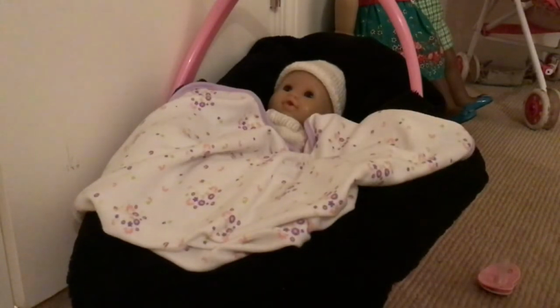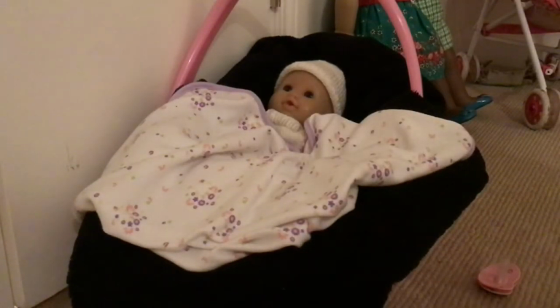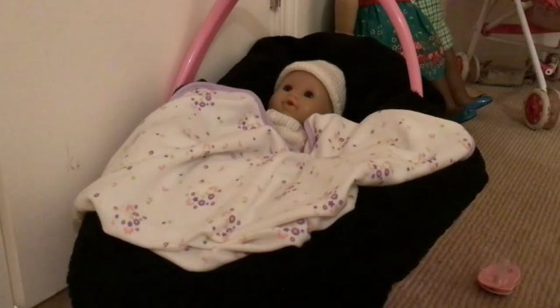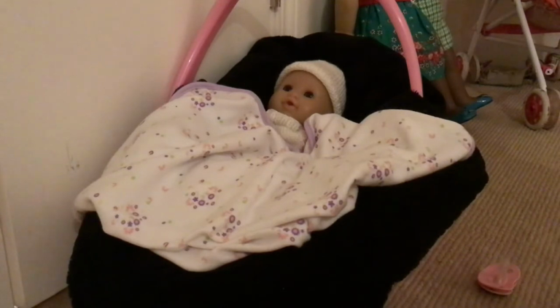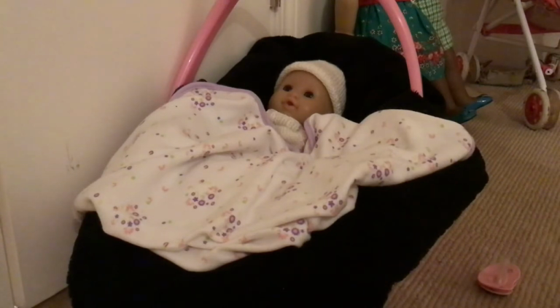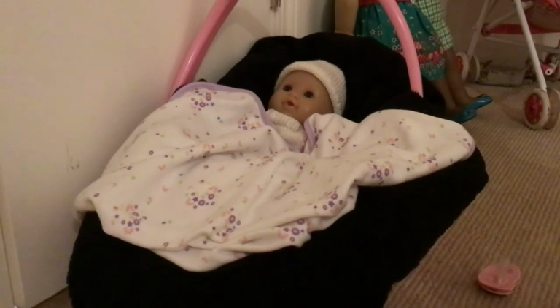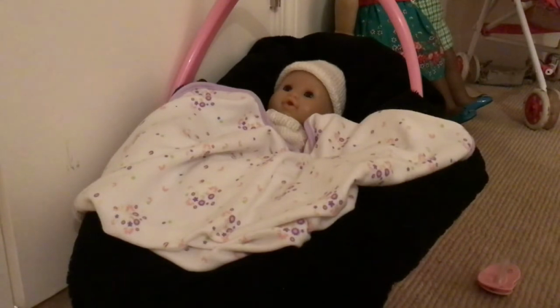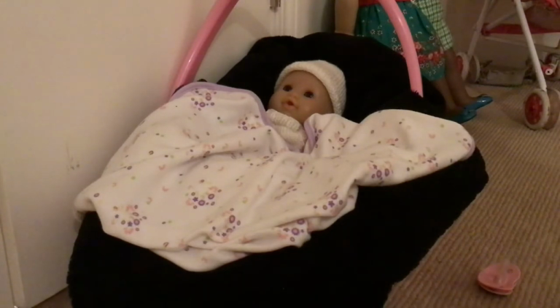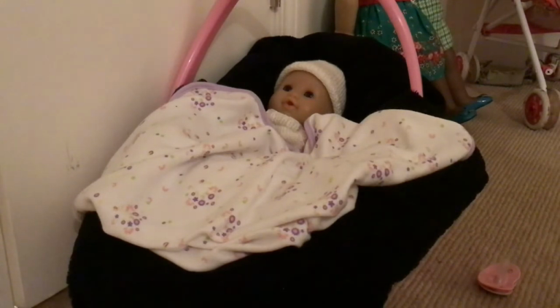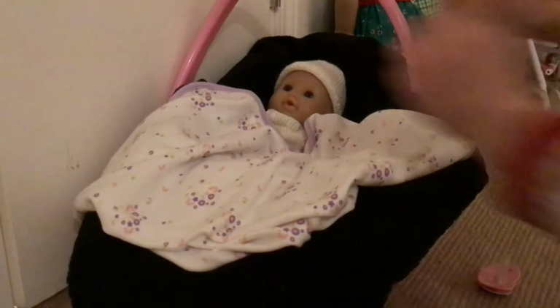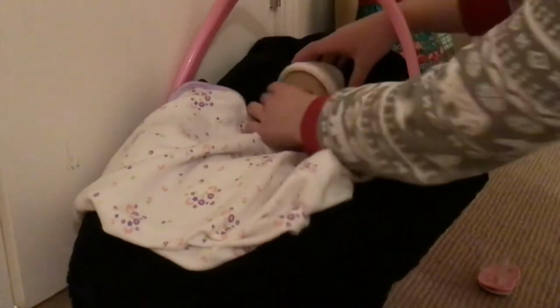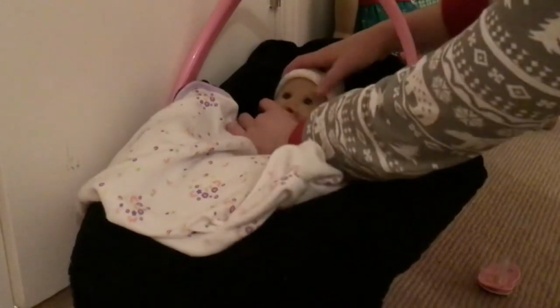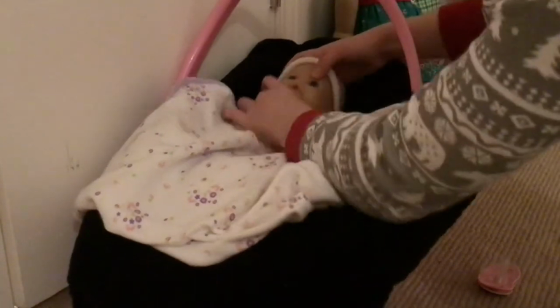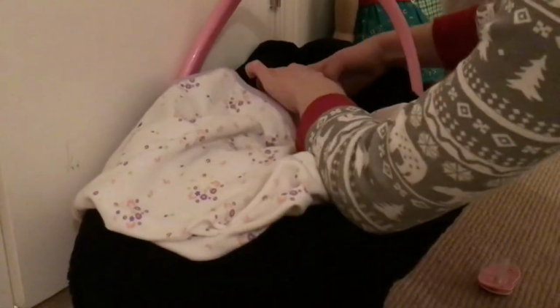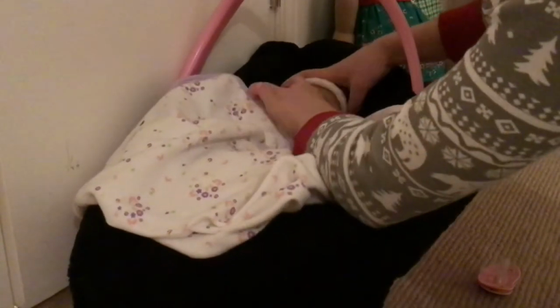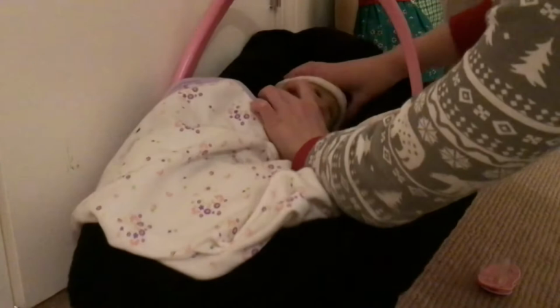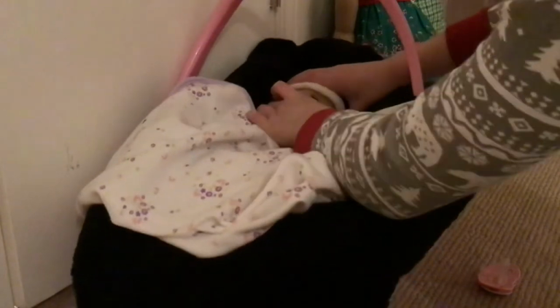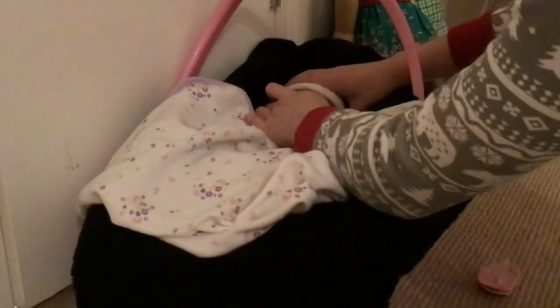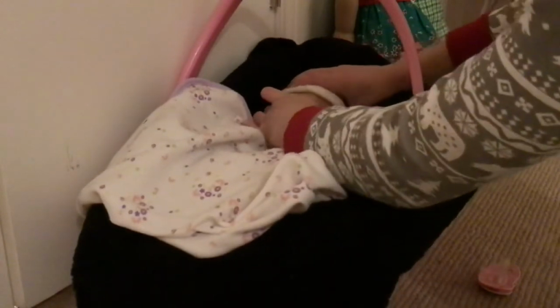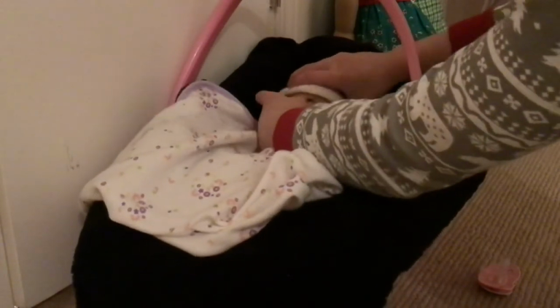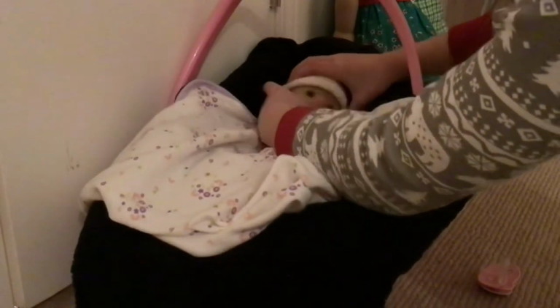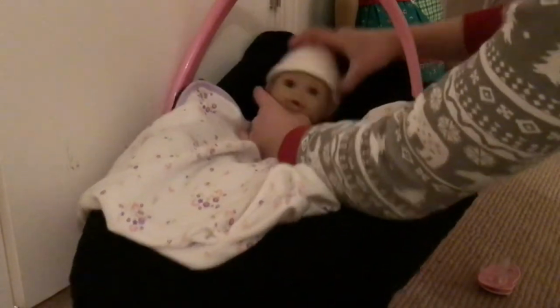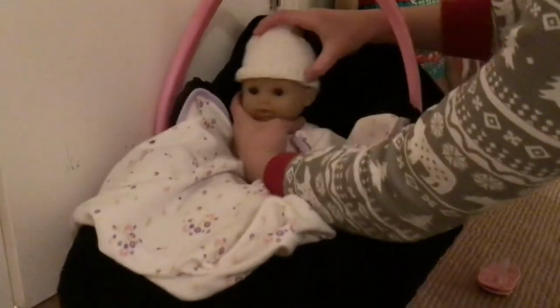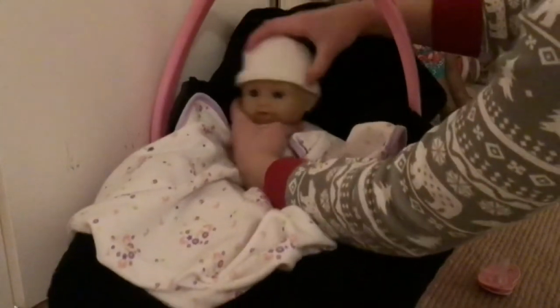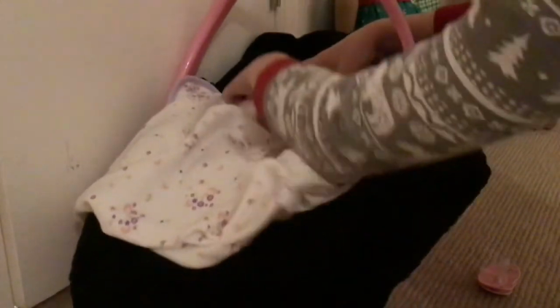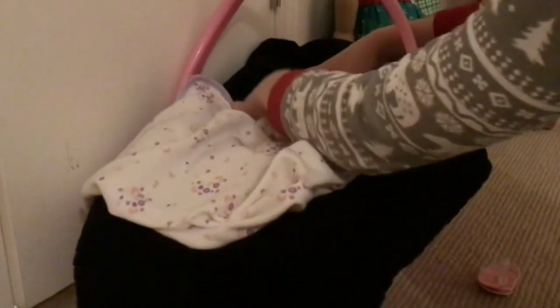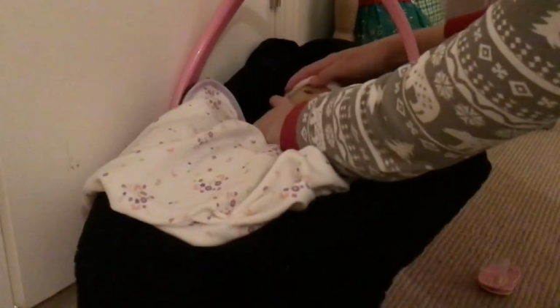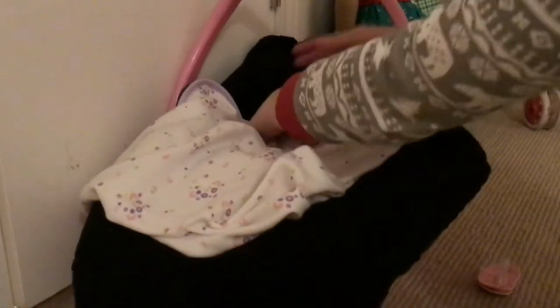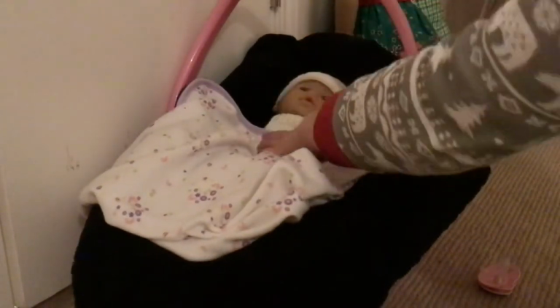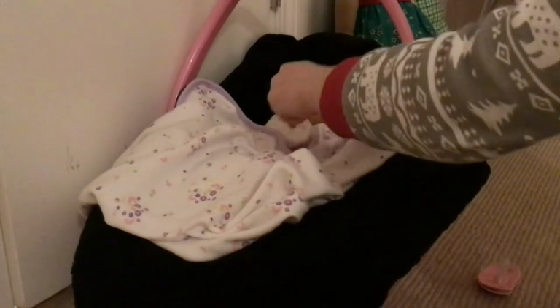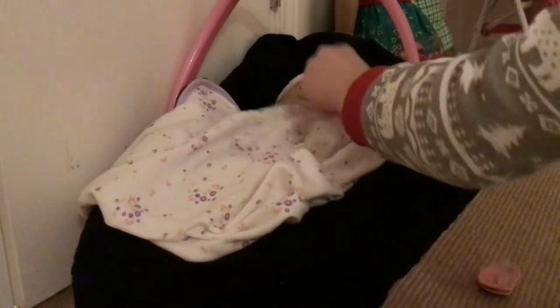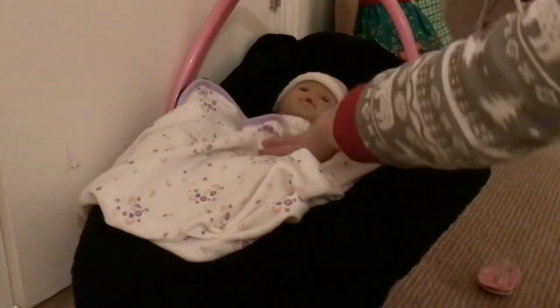Now it's your choice: does your baby have open eyes or closed eyes? You could do both. I personally think I'm going to do closed eyes because it's a bit more realistic, but you can do whatever you want.